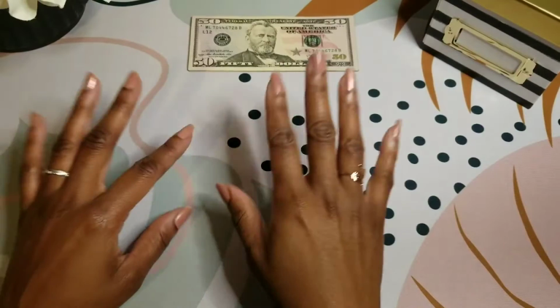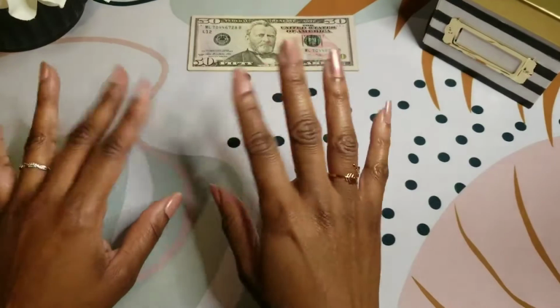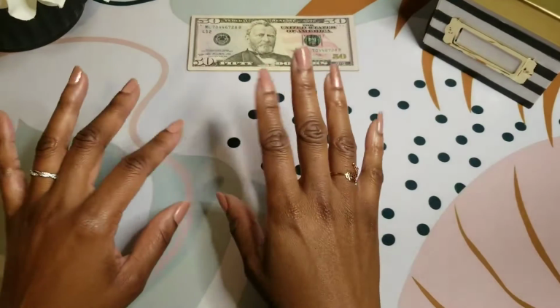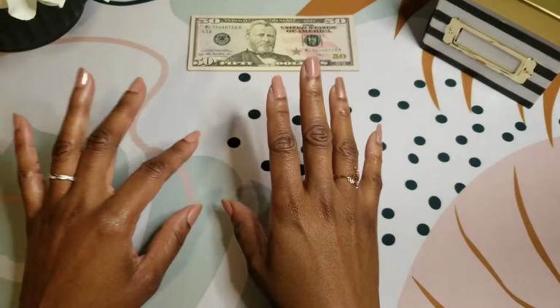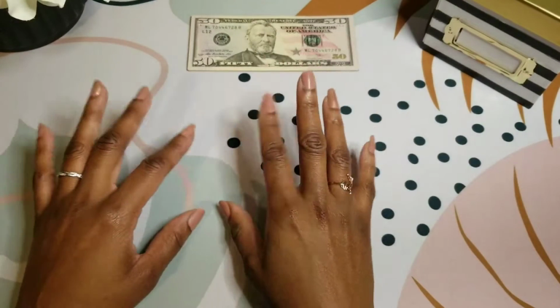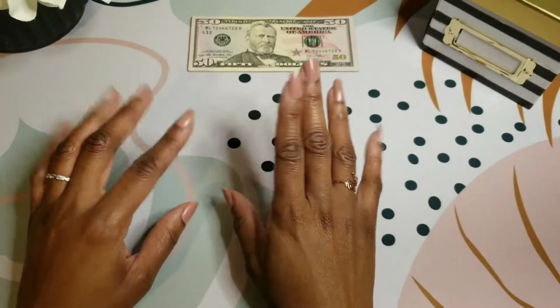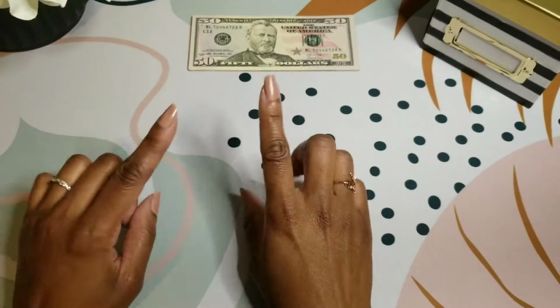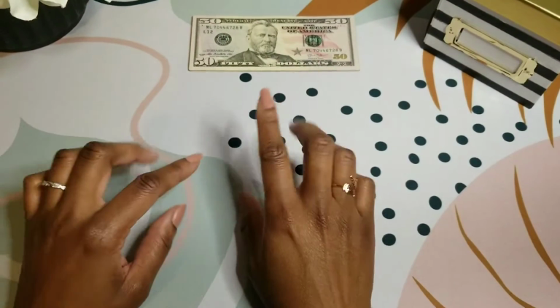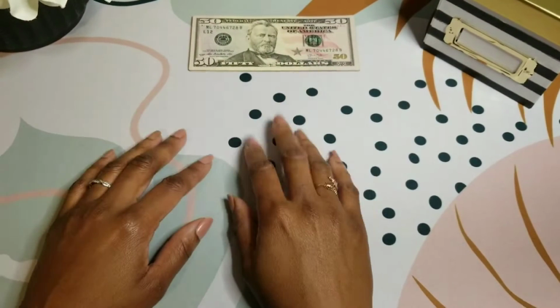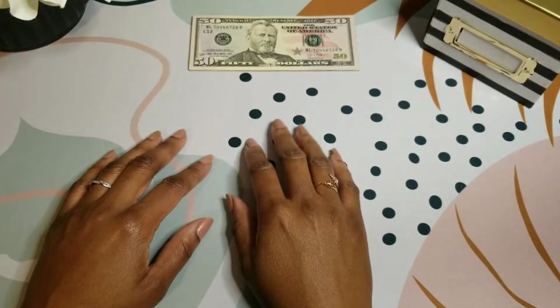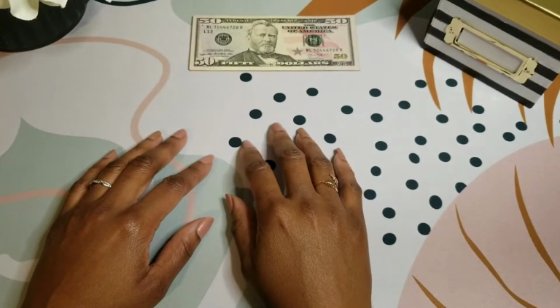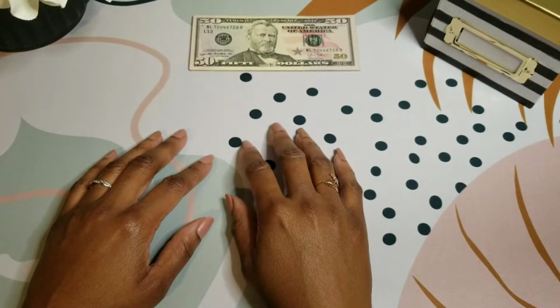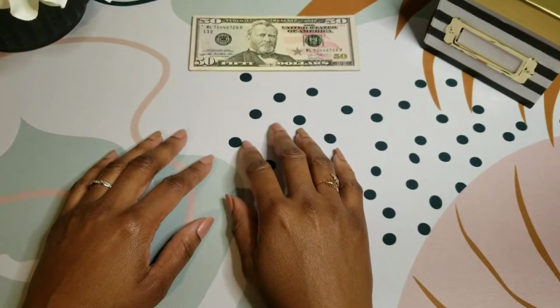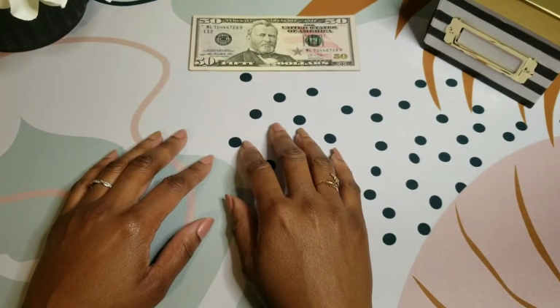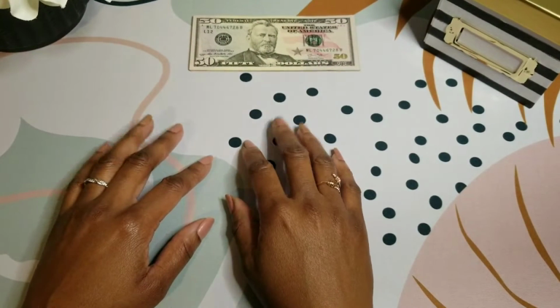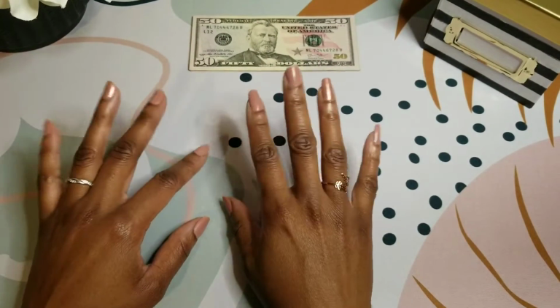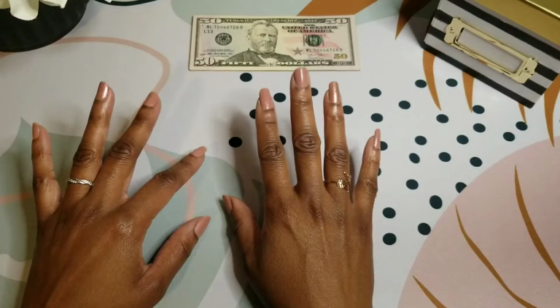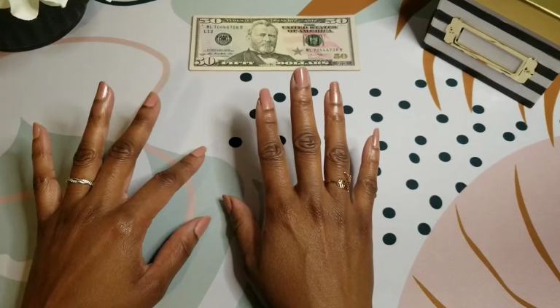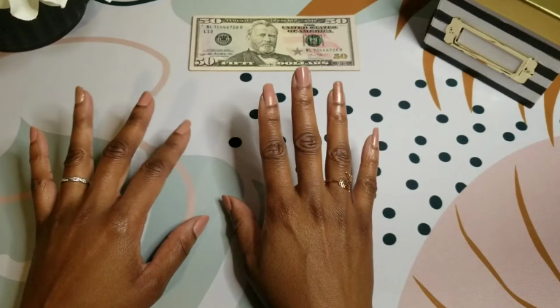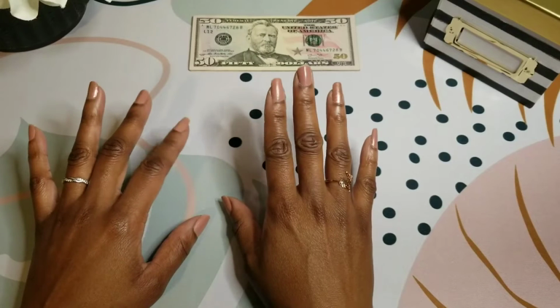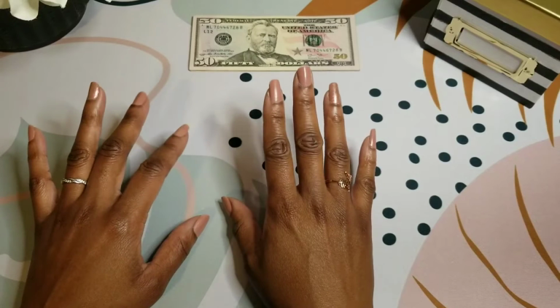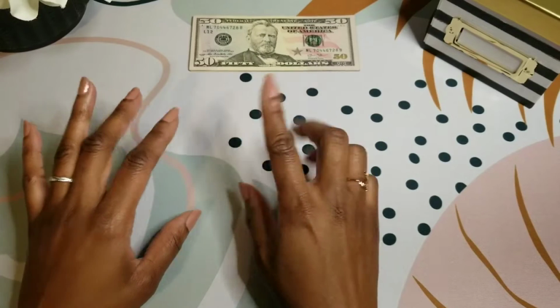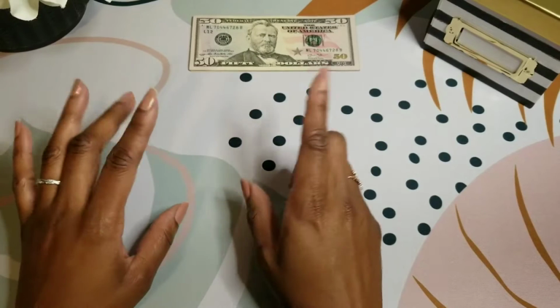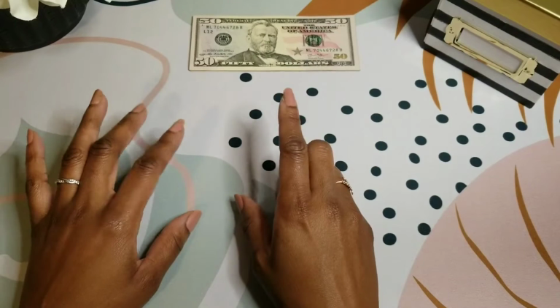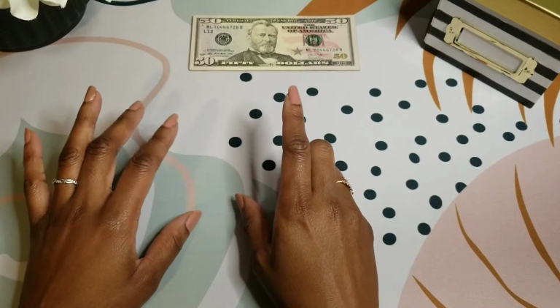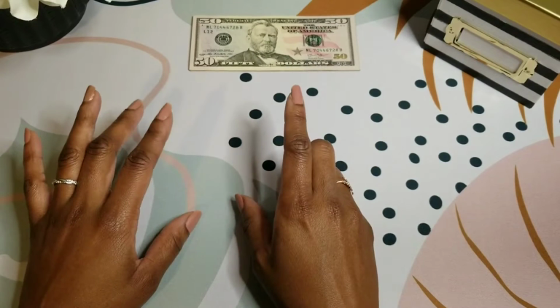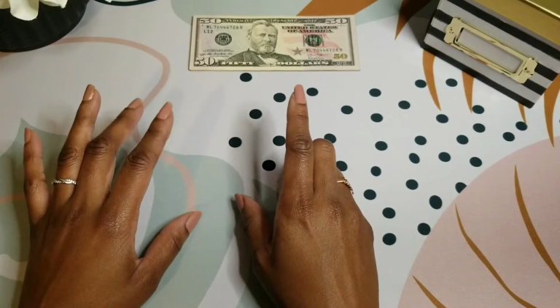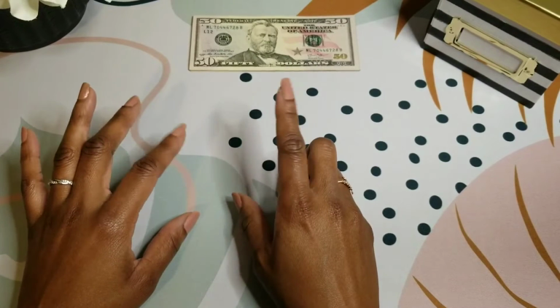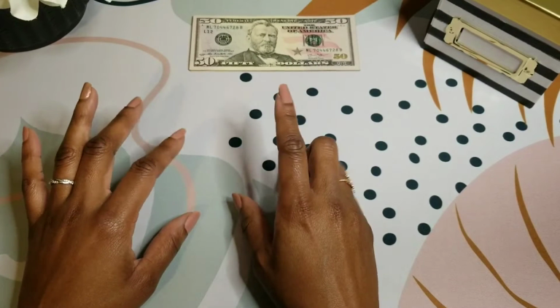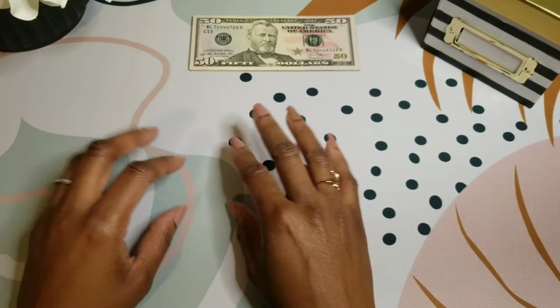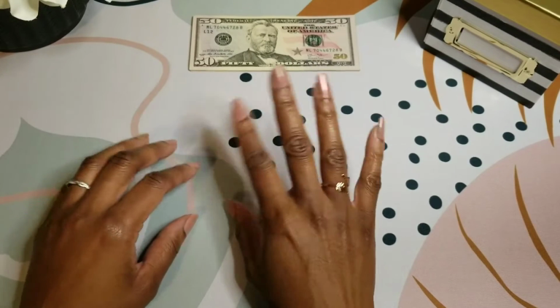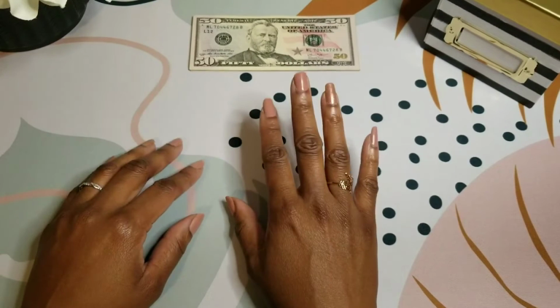Welcome and welcome back to Dating My Budget. My name is Nita and I'm on a mission to becoming a financial warrior.